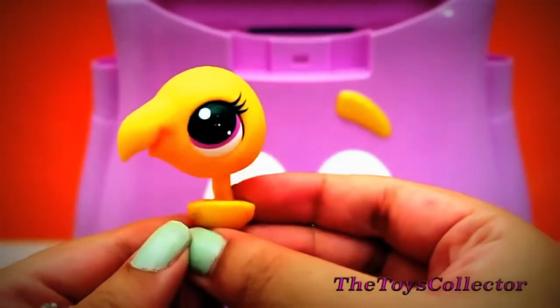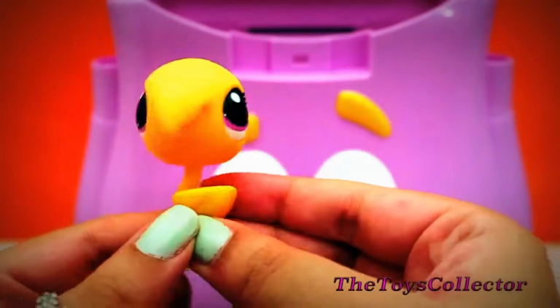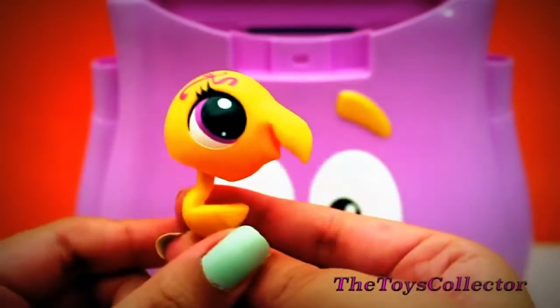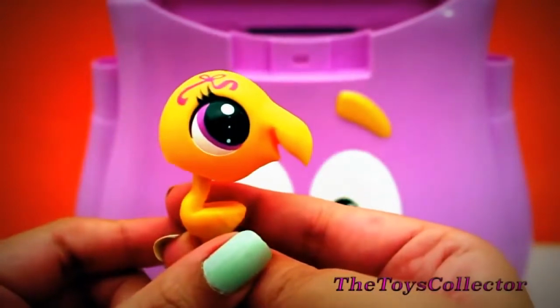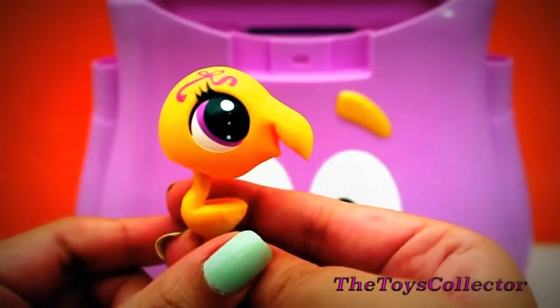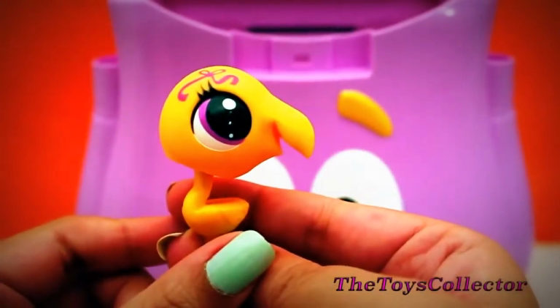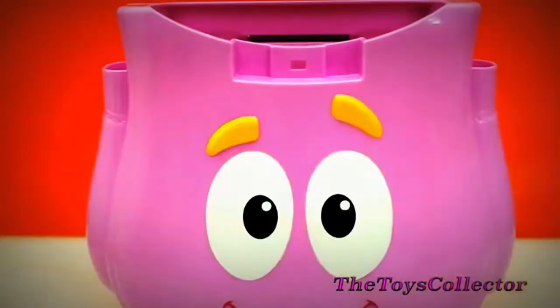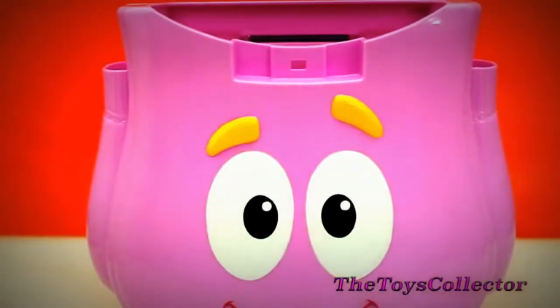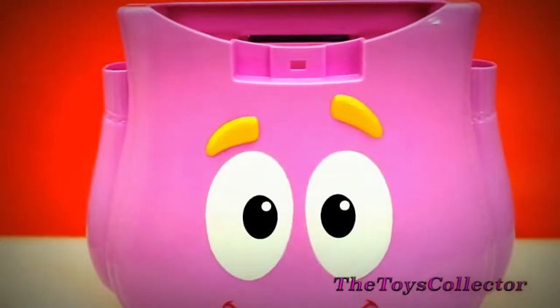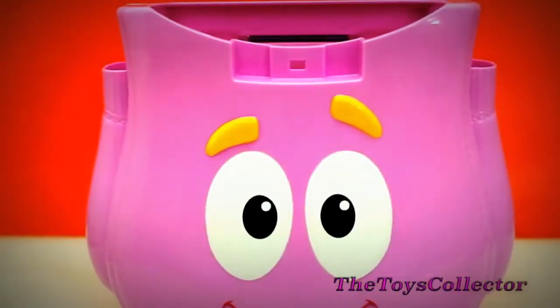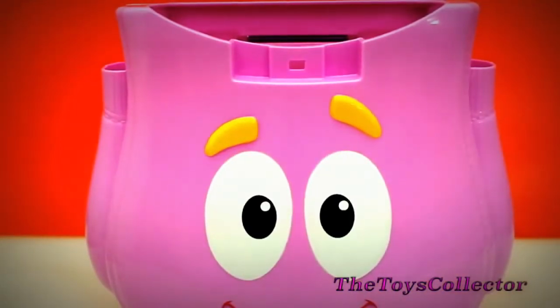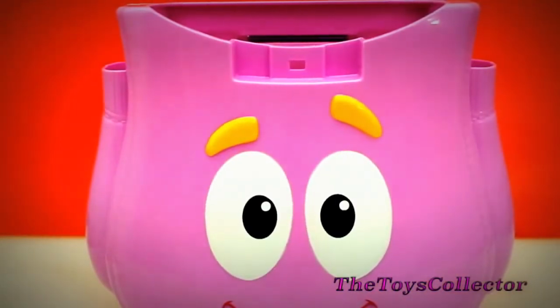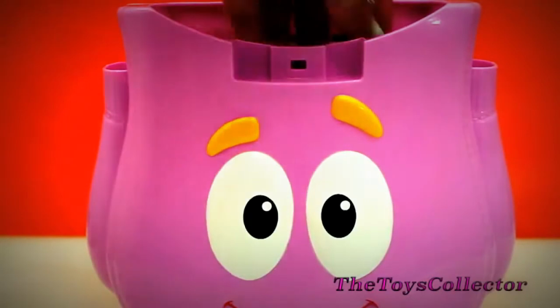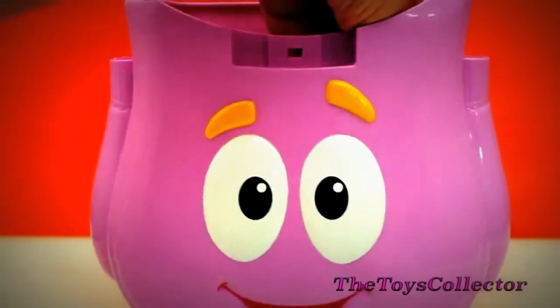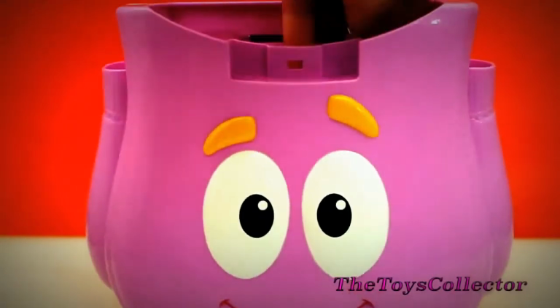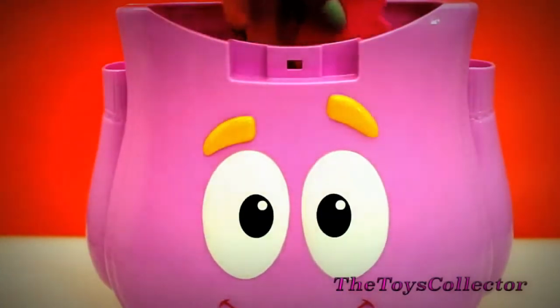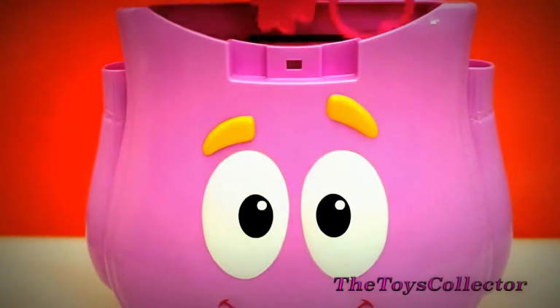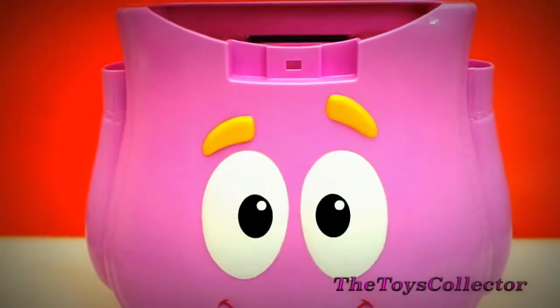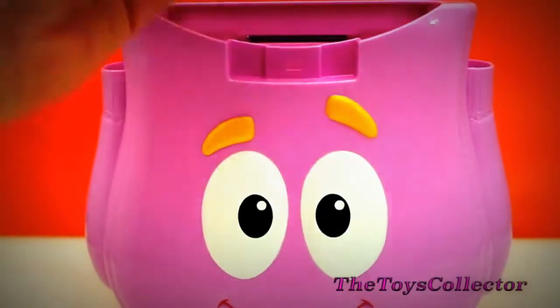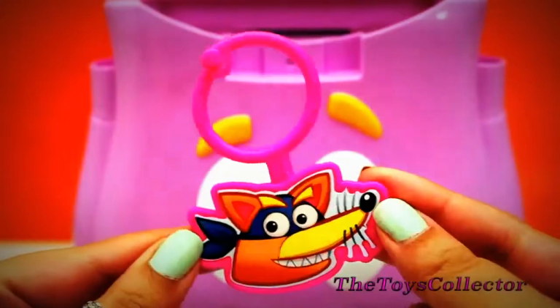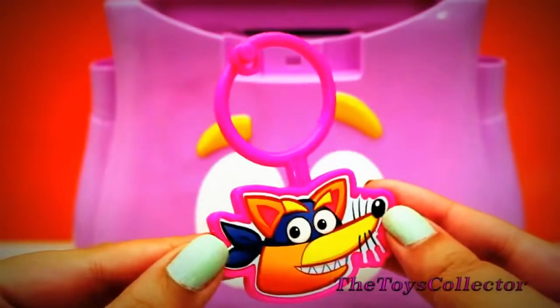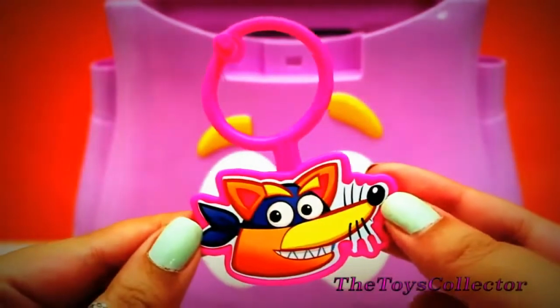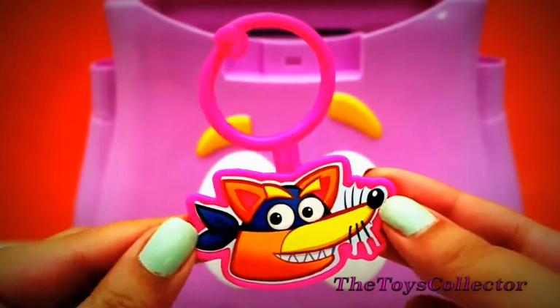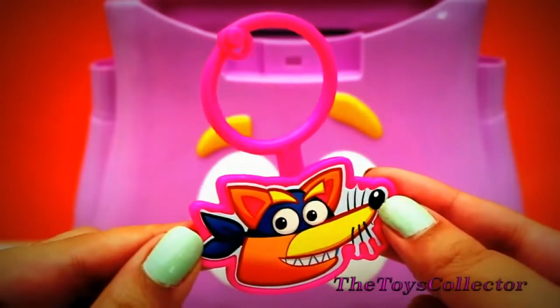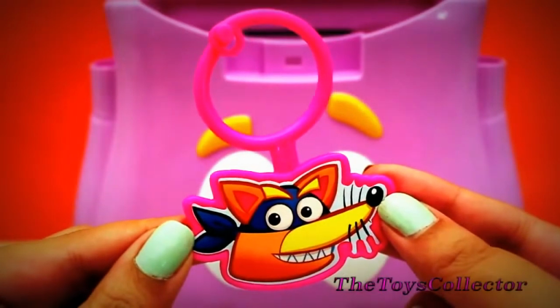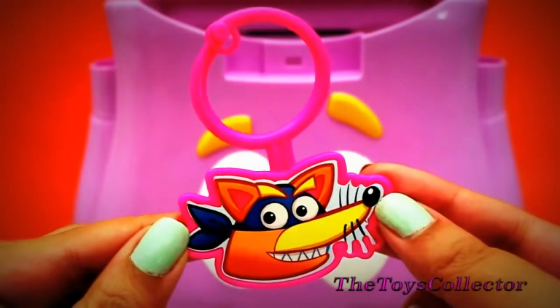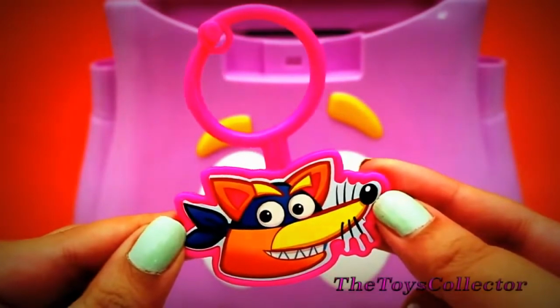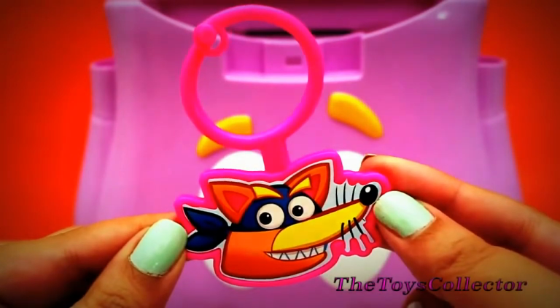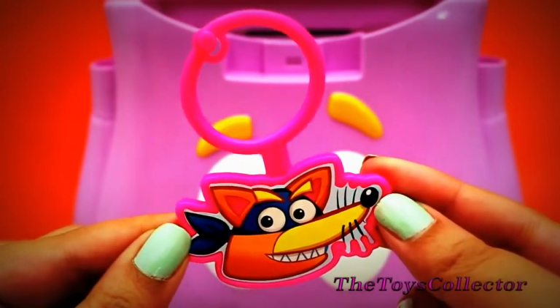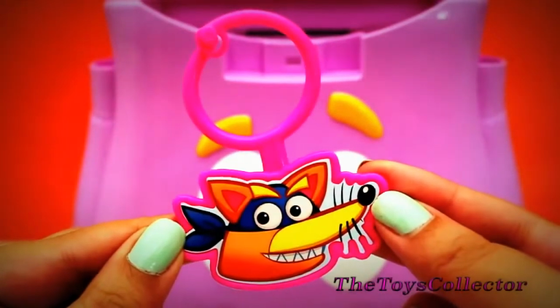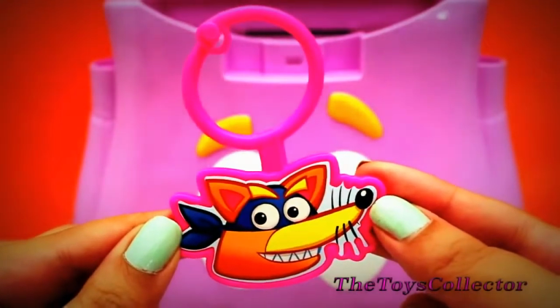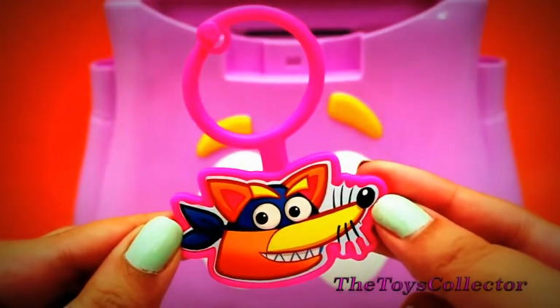So excited. Let's see what's next. And it looks like we got Swiper's Charm. Adorable.